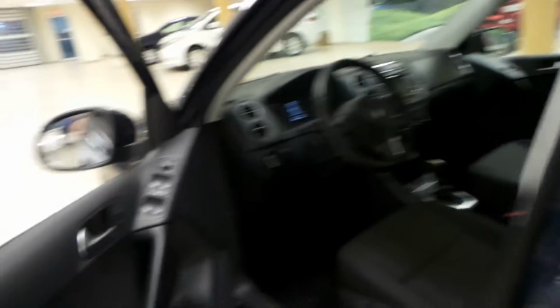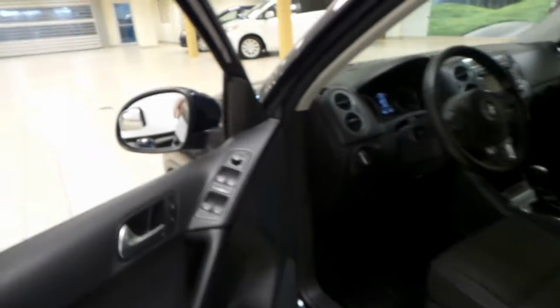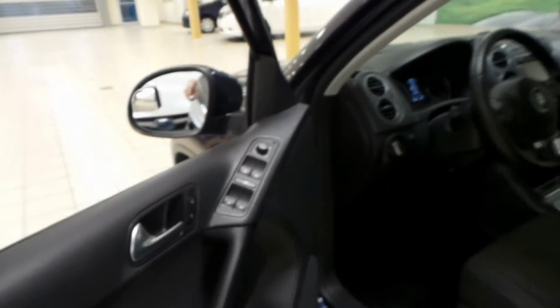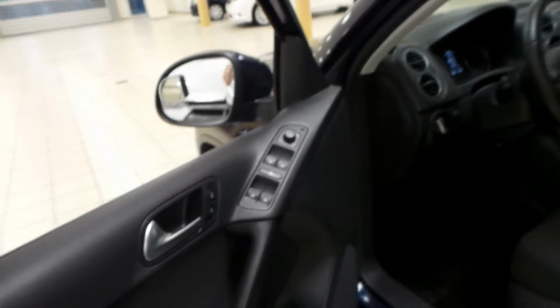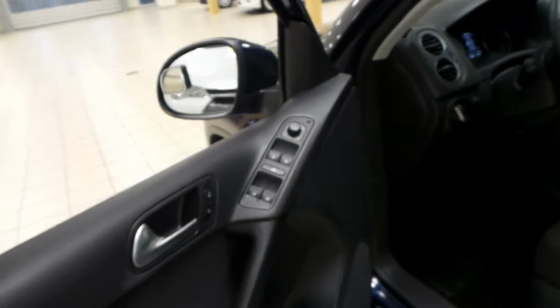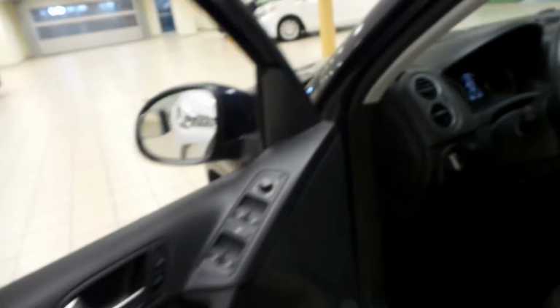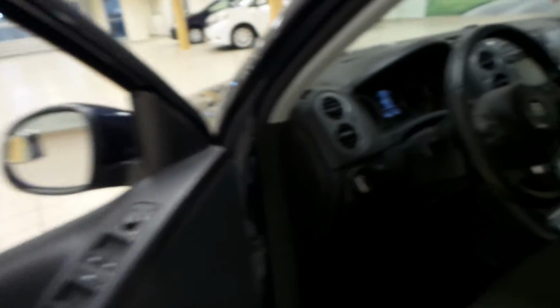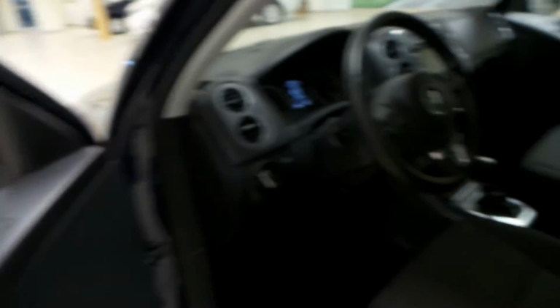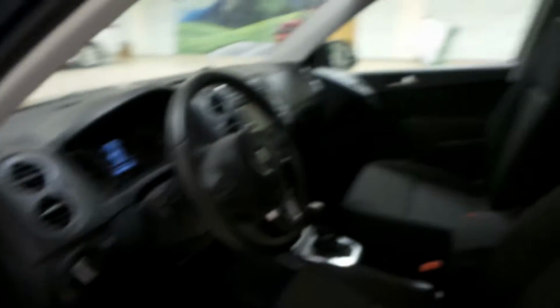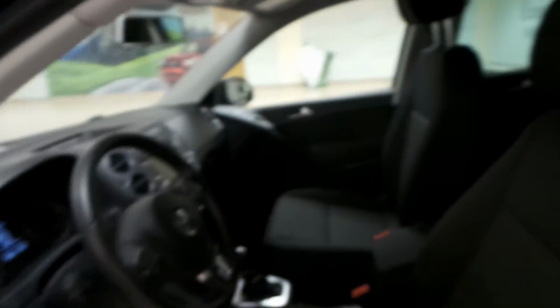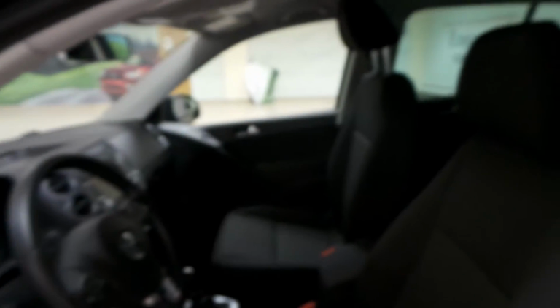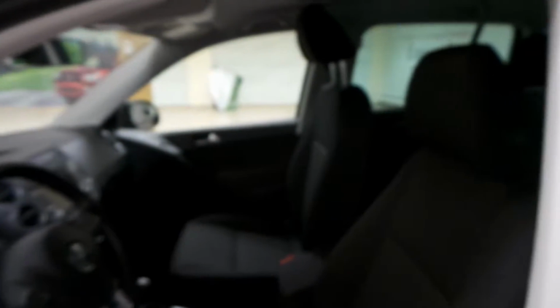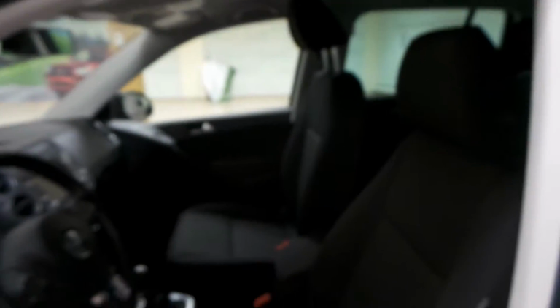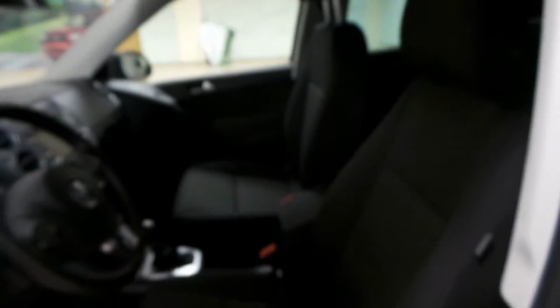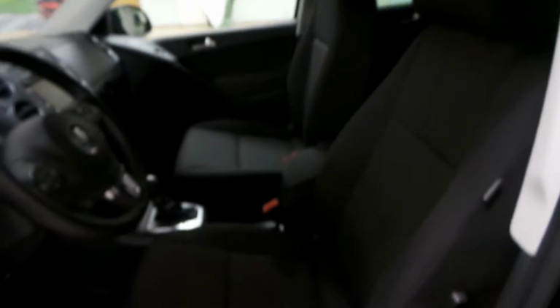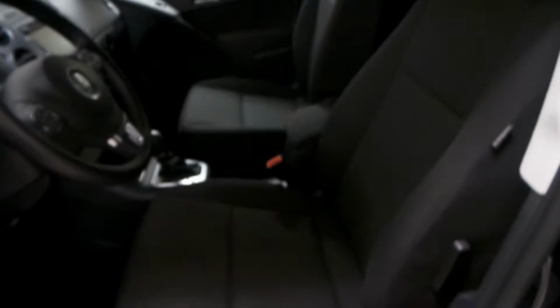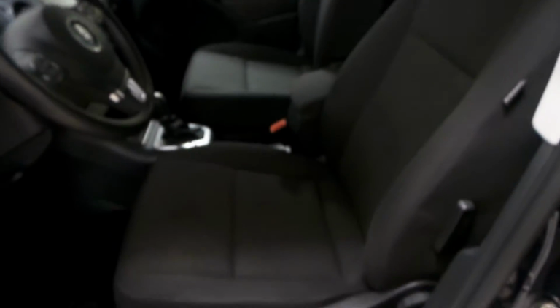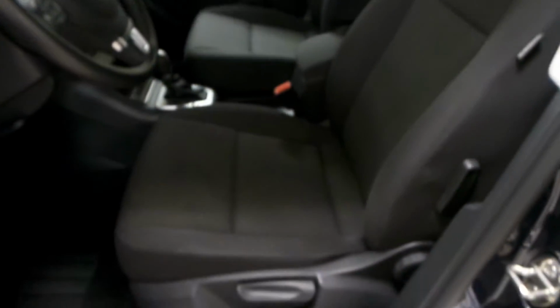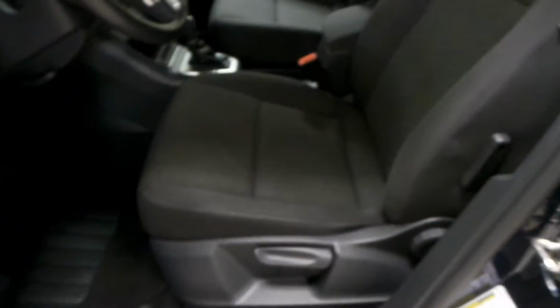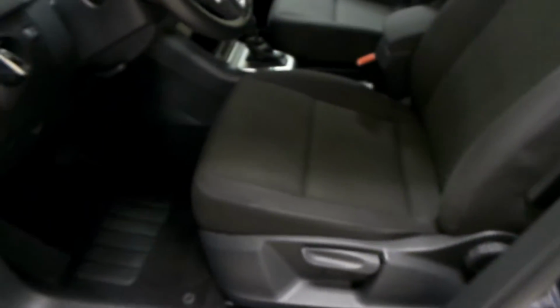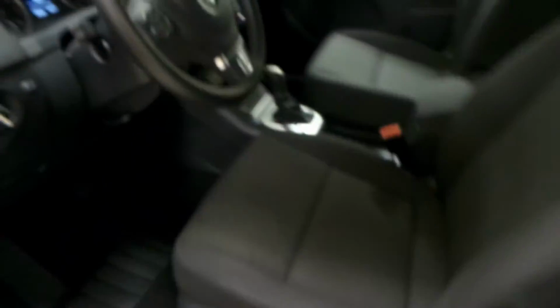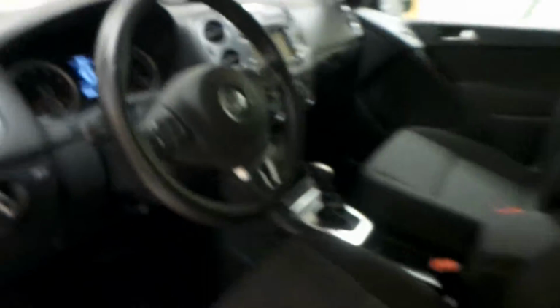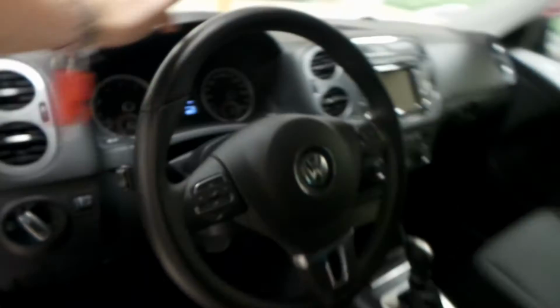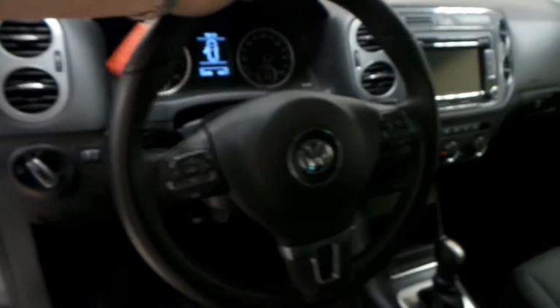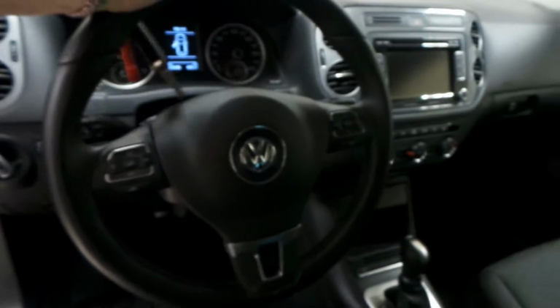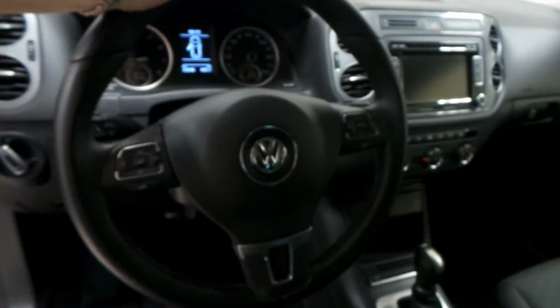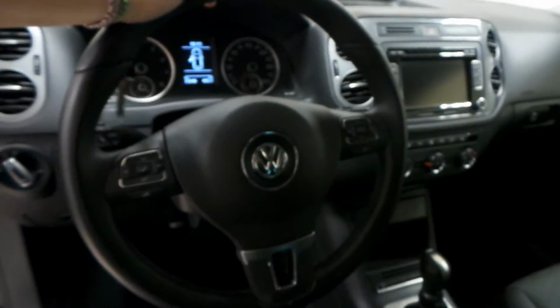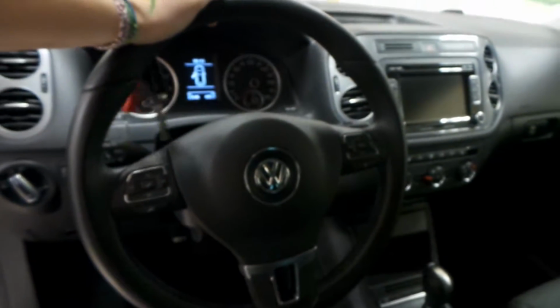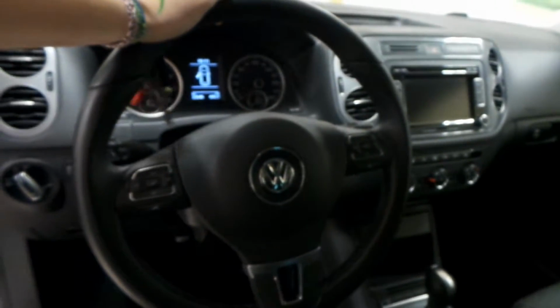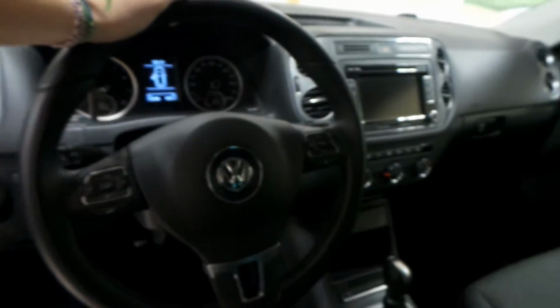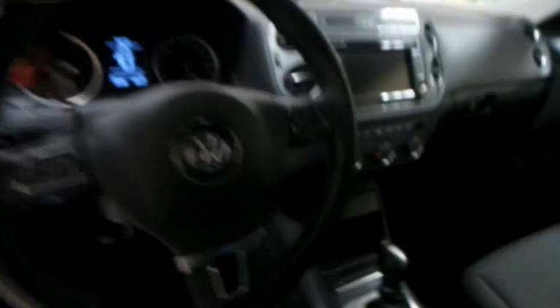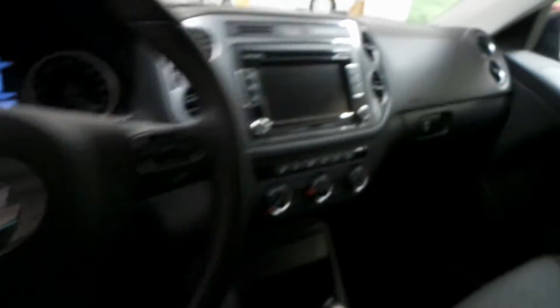For the interior, power windows, power locks, as well as power side mirrors, we have a black vinyl interior. You have your radio controls, Bluetooth, and cruise control on the steering wheel.